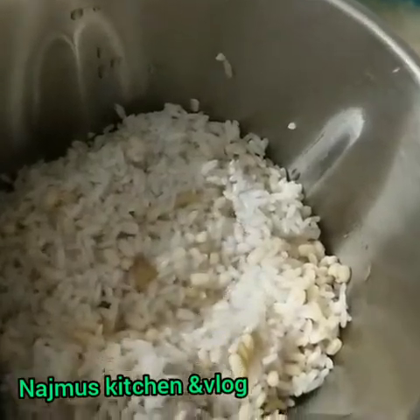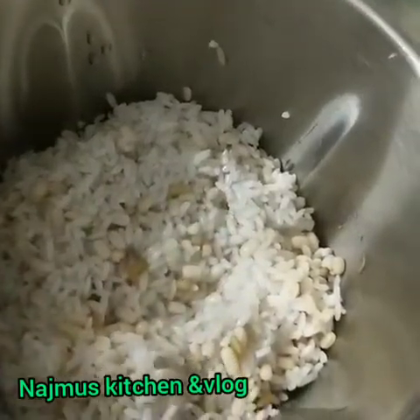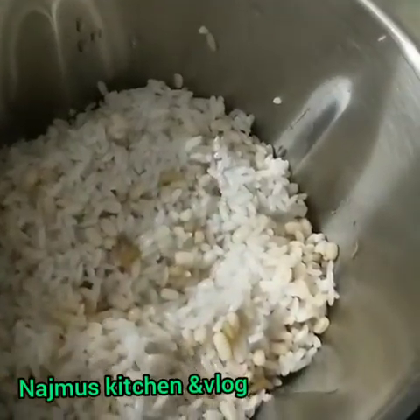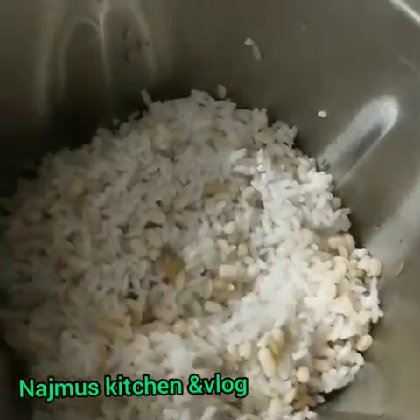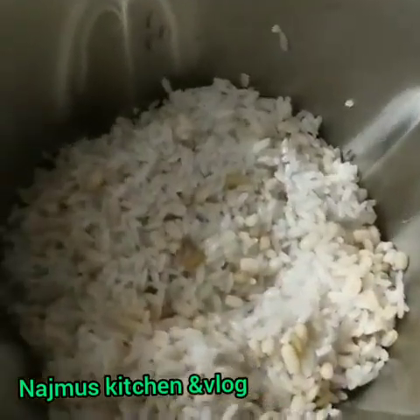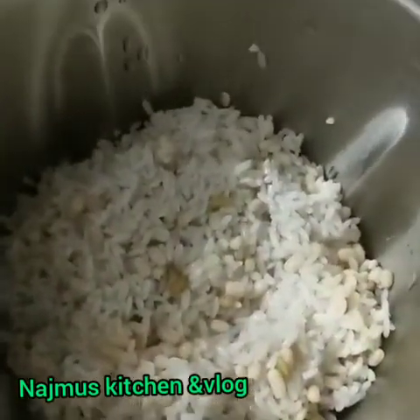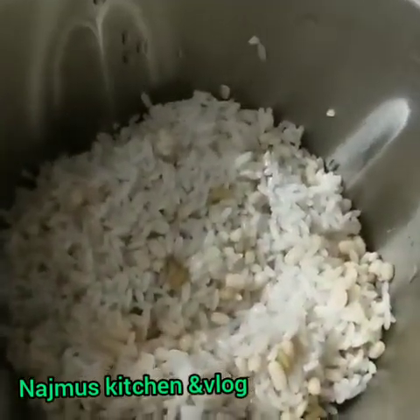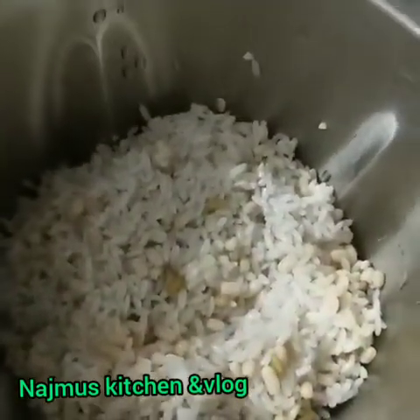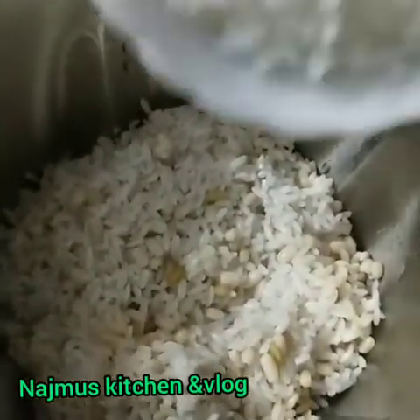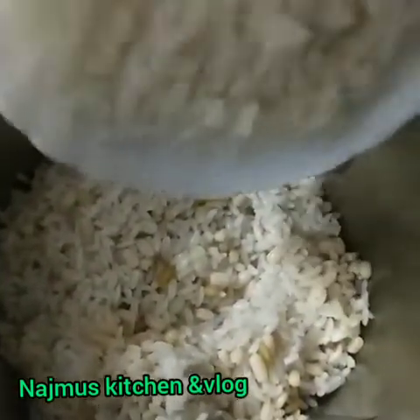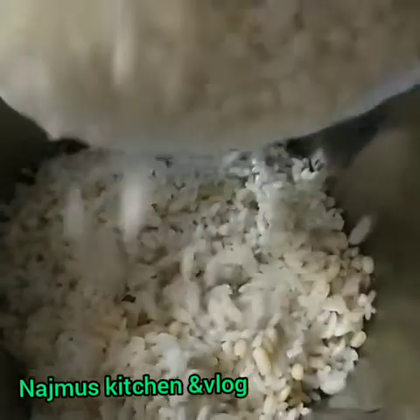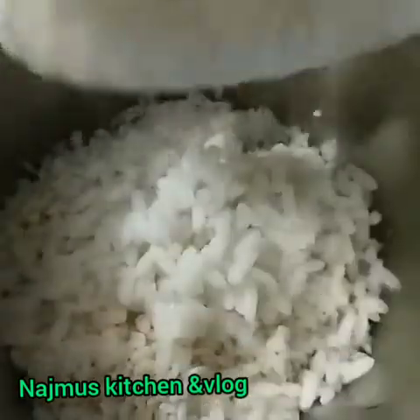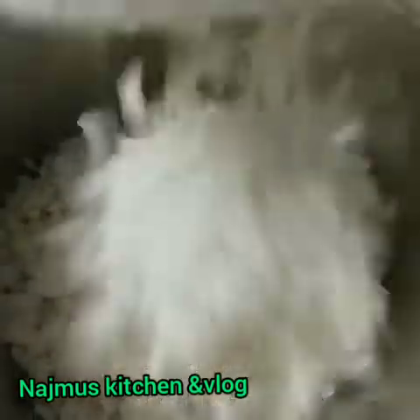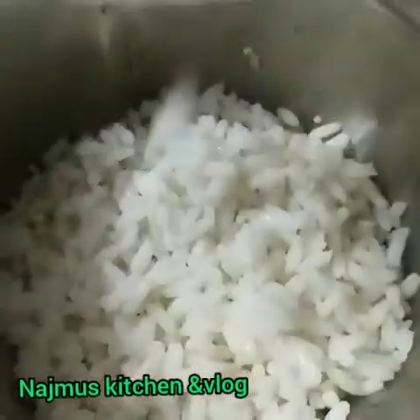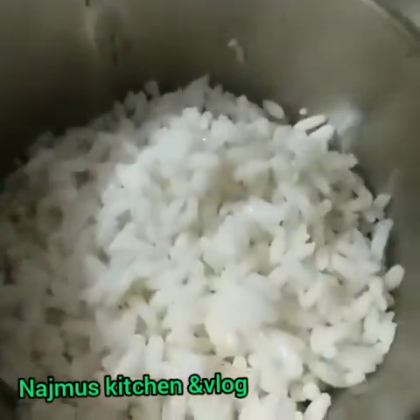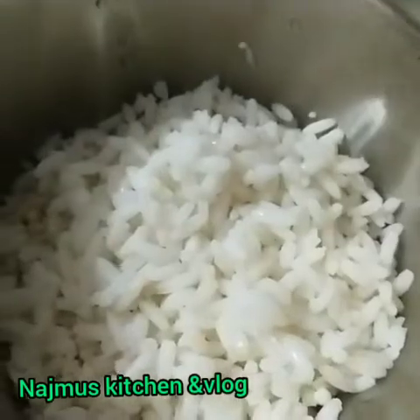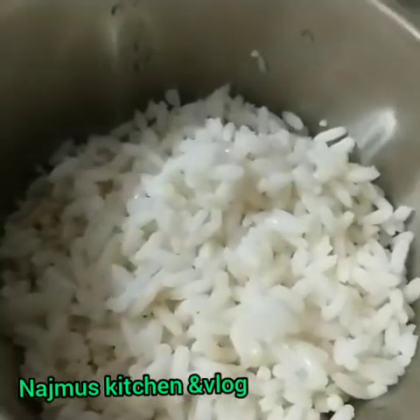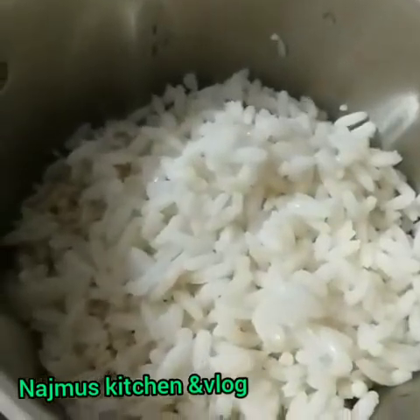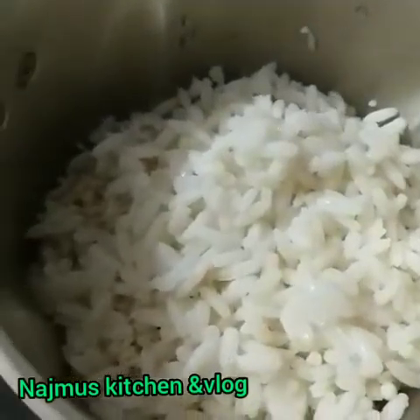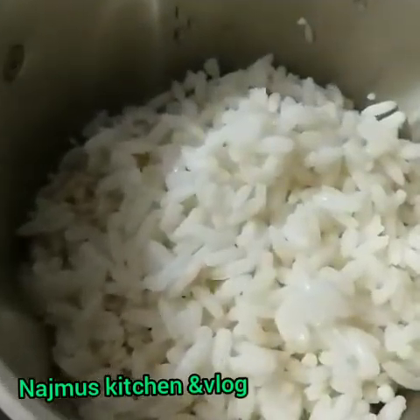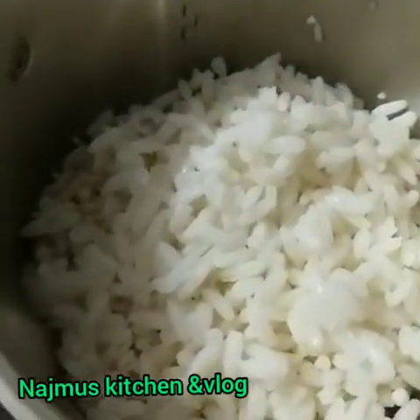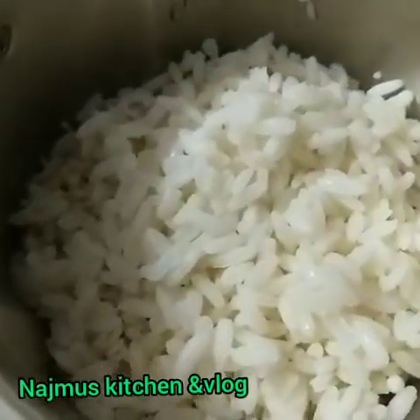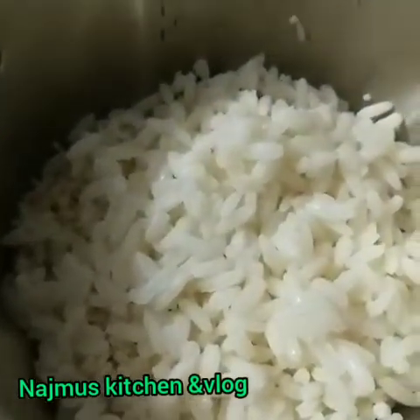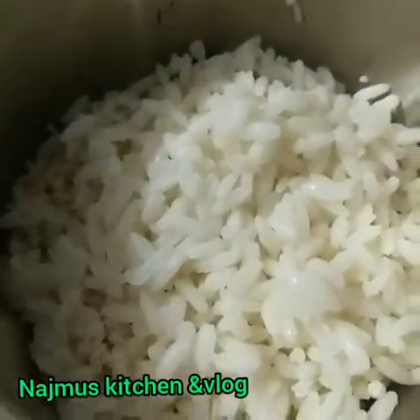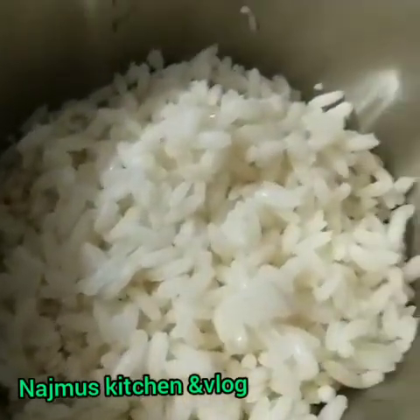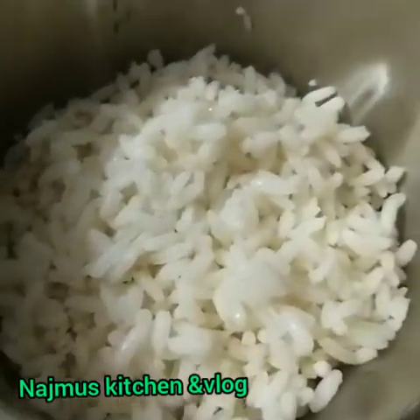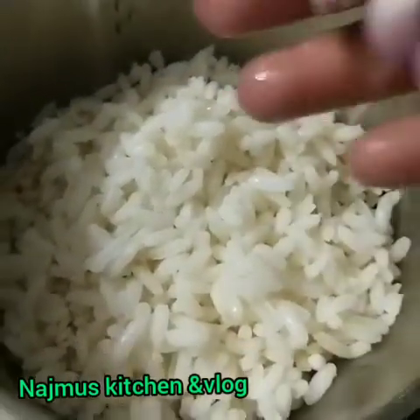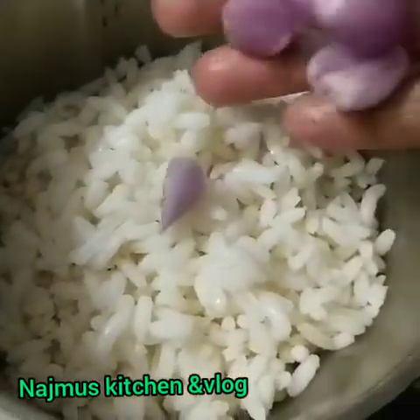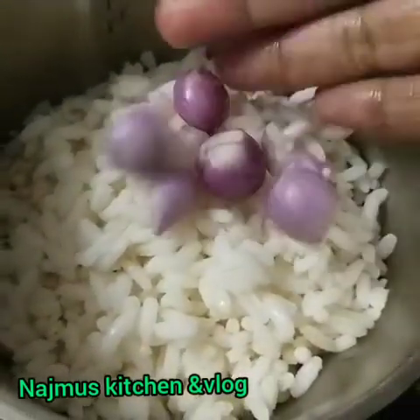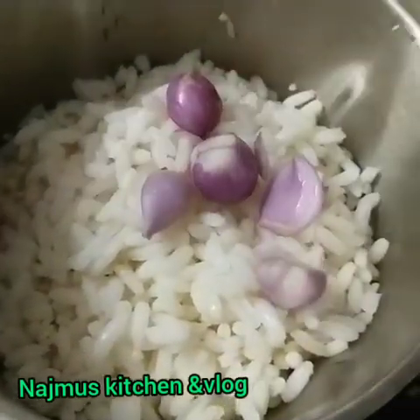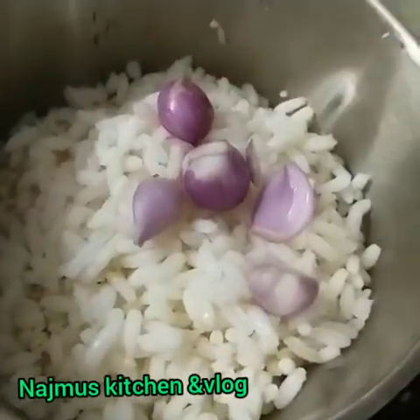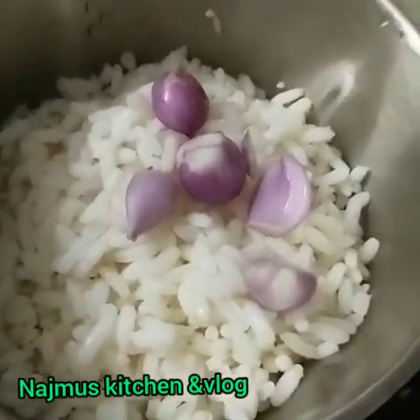This is the easiest recipe. I am going to add a smaller amount of olive oil.